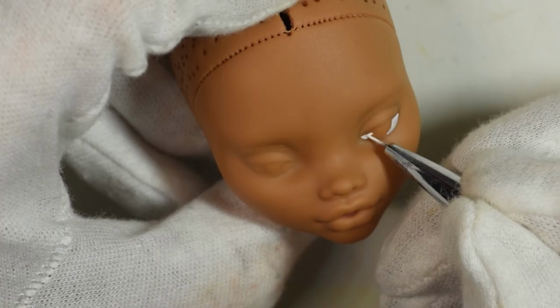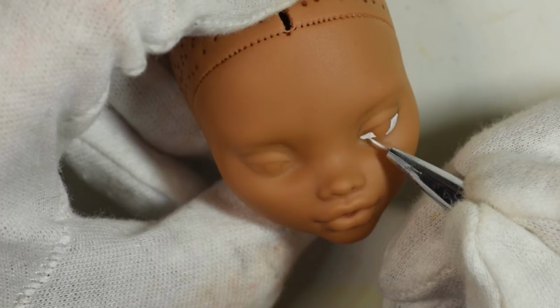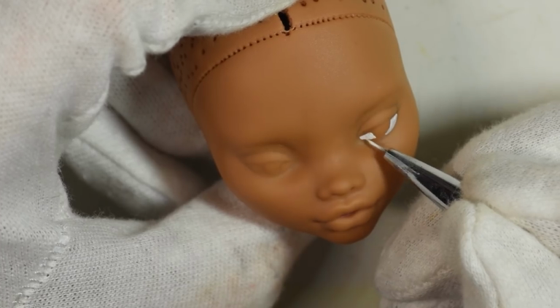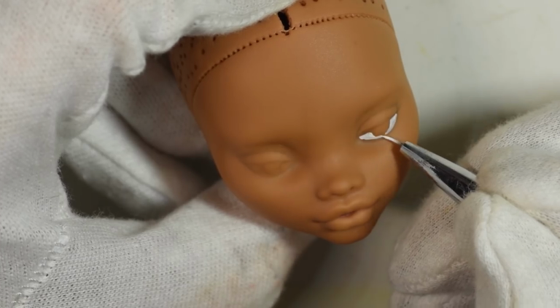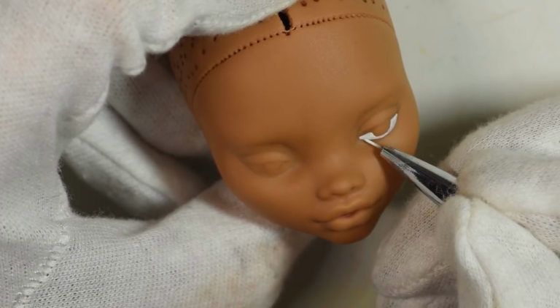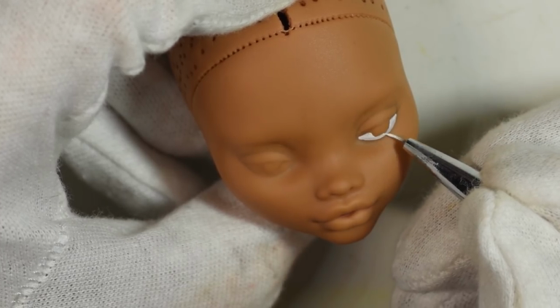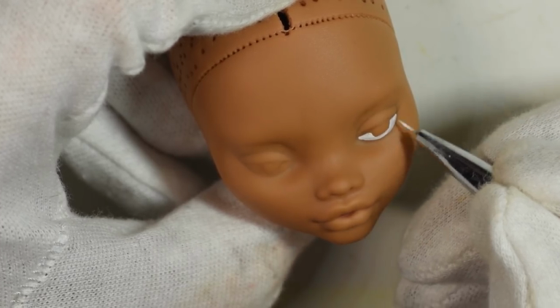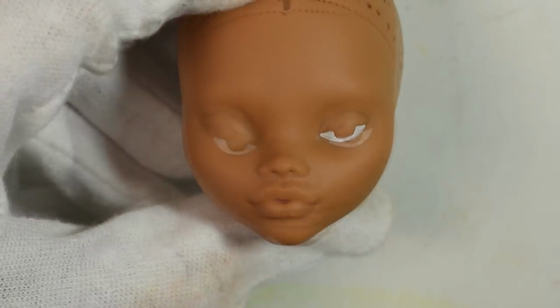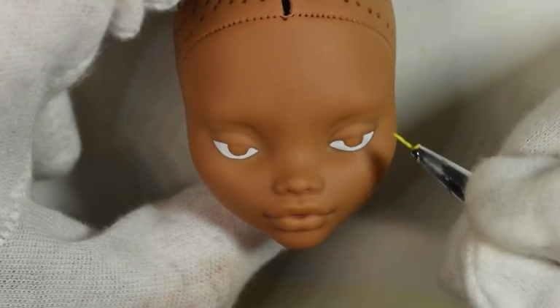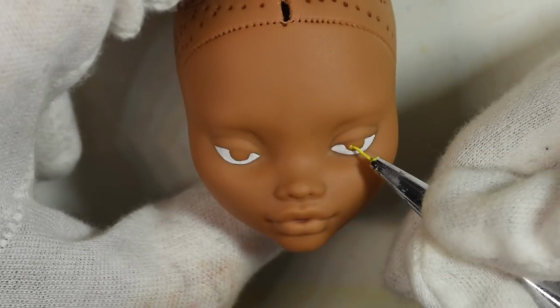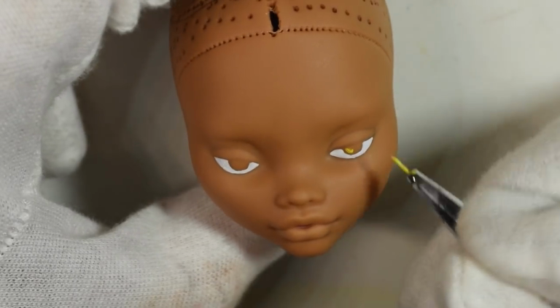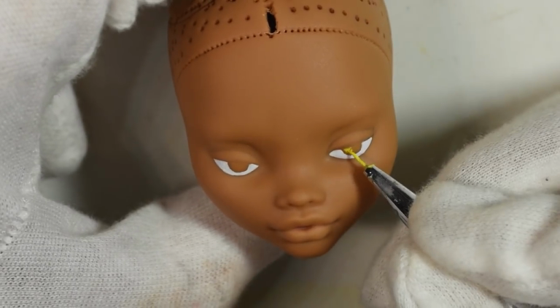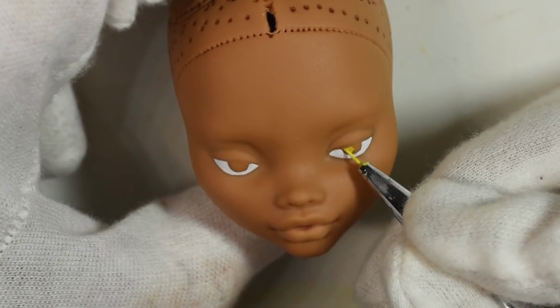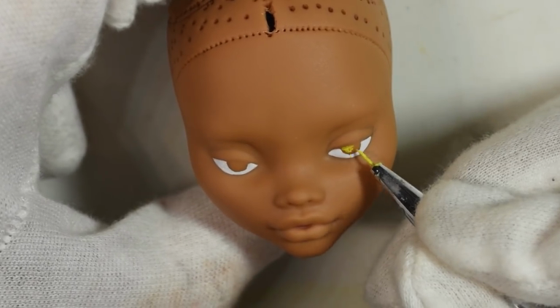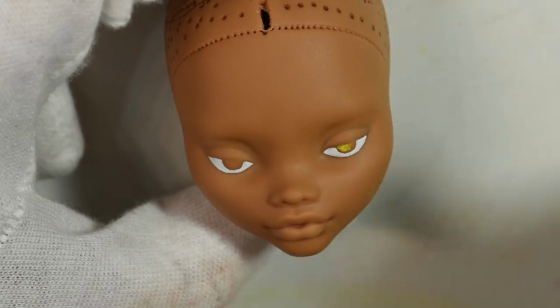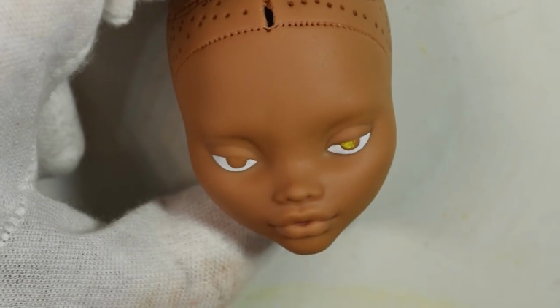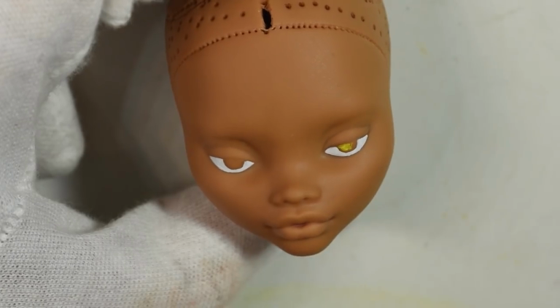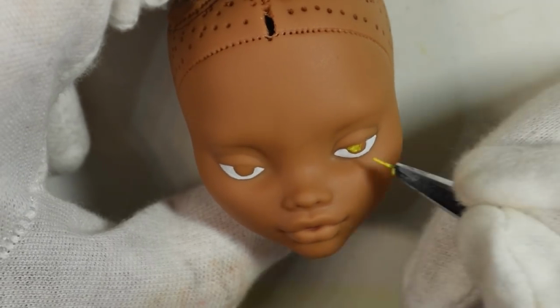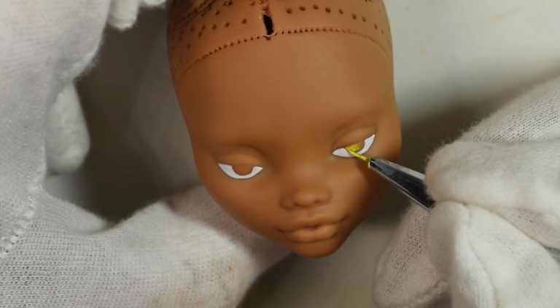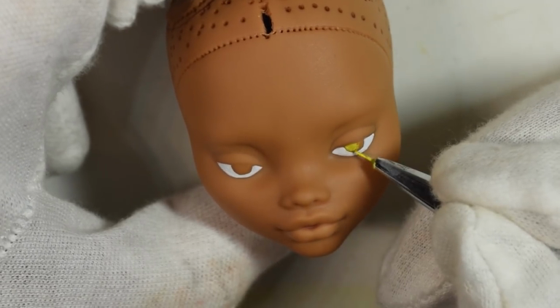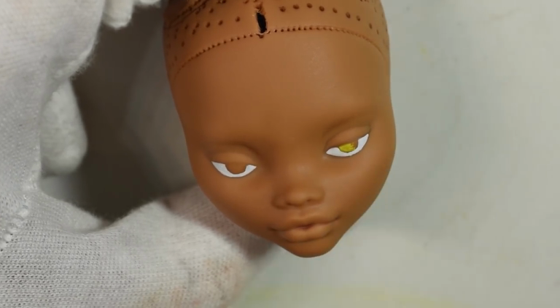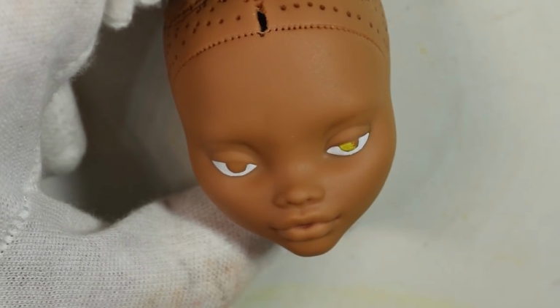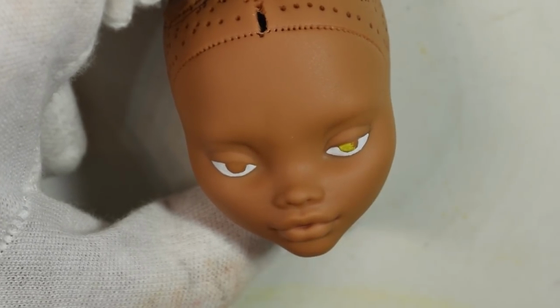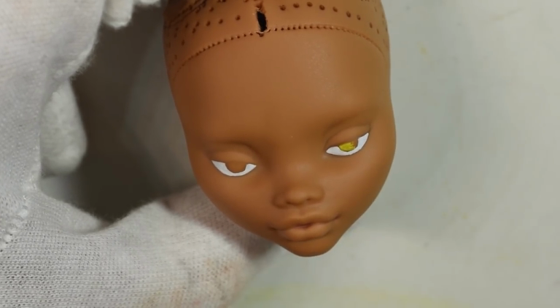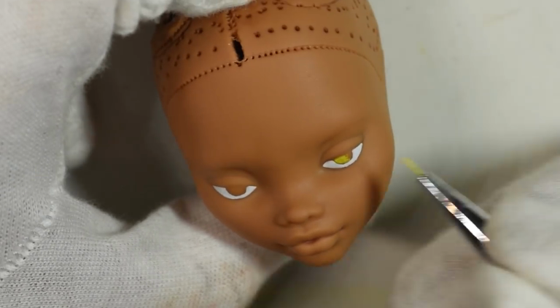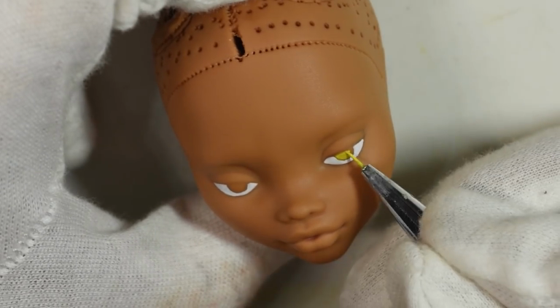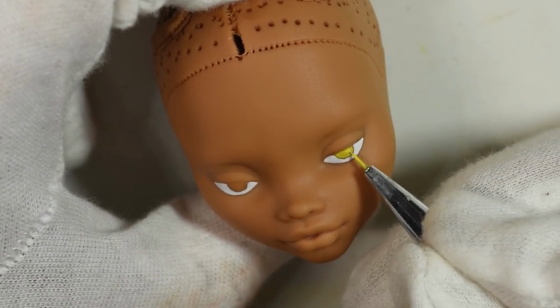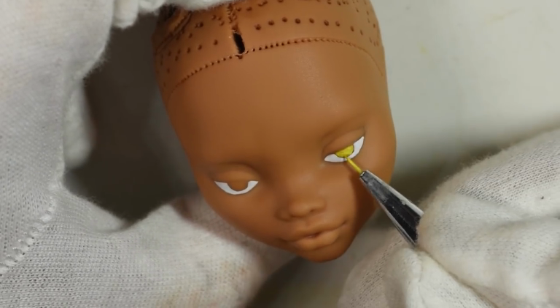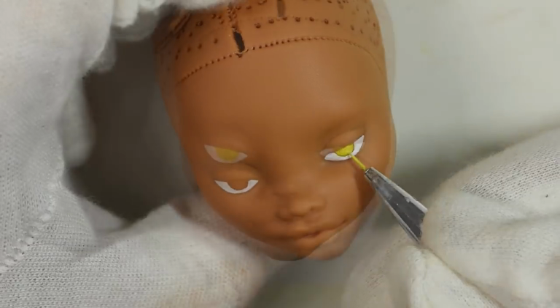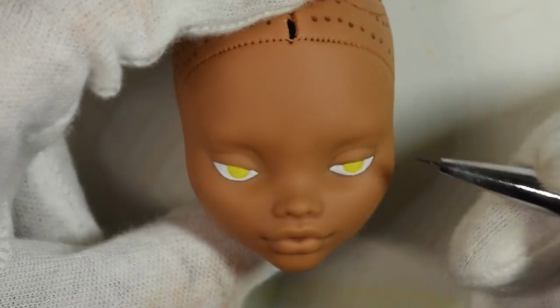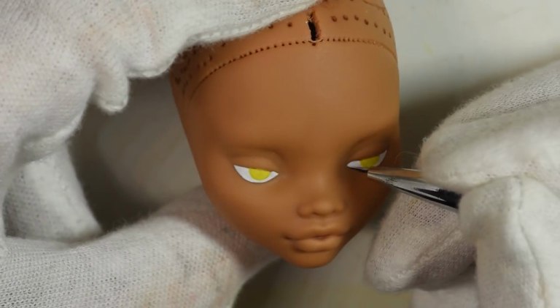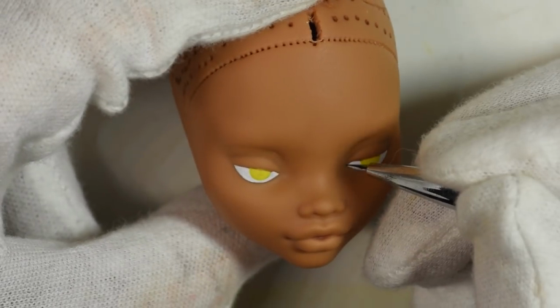I drew on both eyes all the way through even though he wears an eye patch, because once he flips it up in the game it actually shows that he has both eyes, so I did both of them. I chose to plug in the colors of the eyes using watered down acrylic paint to keep my layers of pencil down.